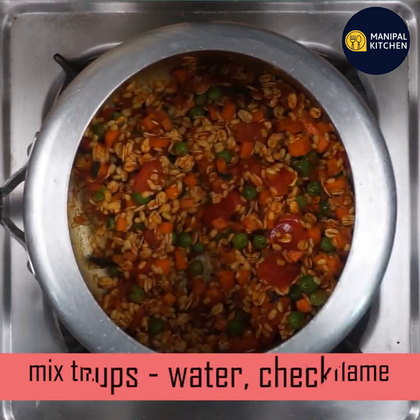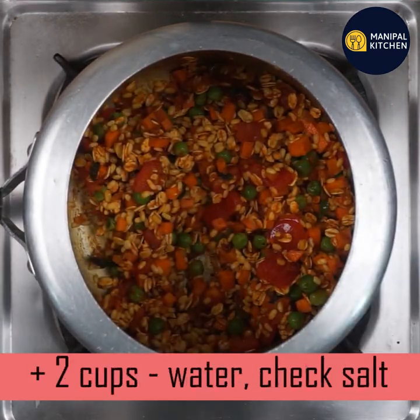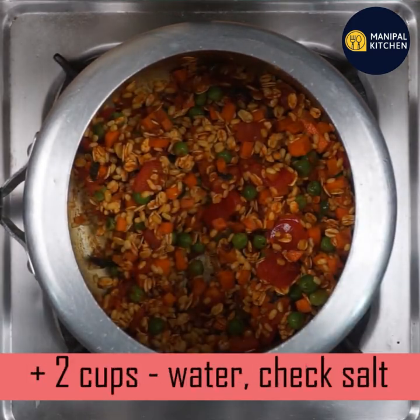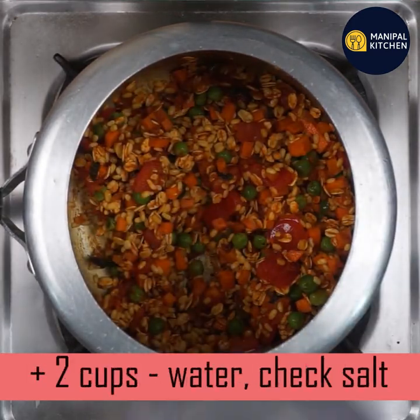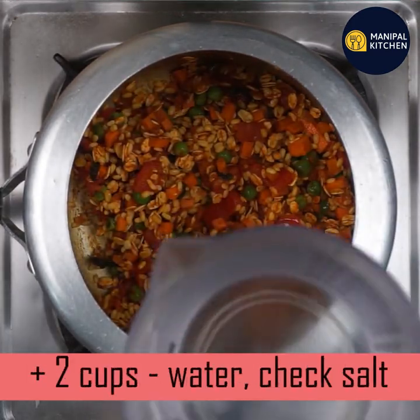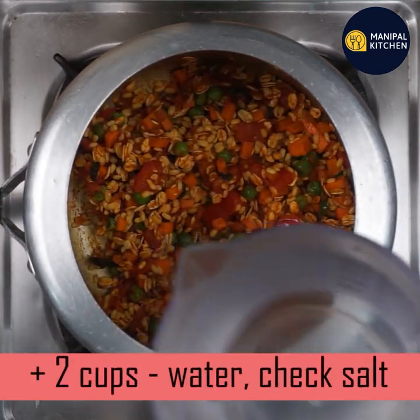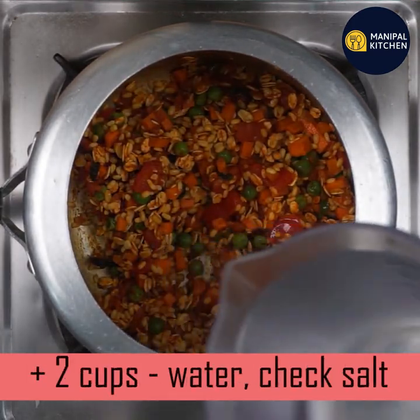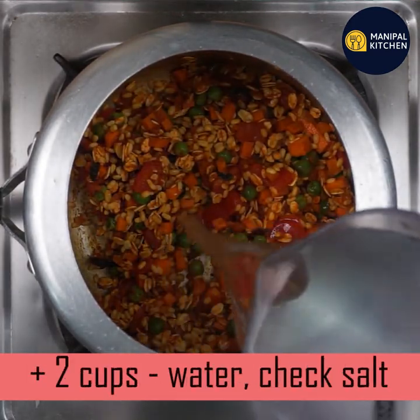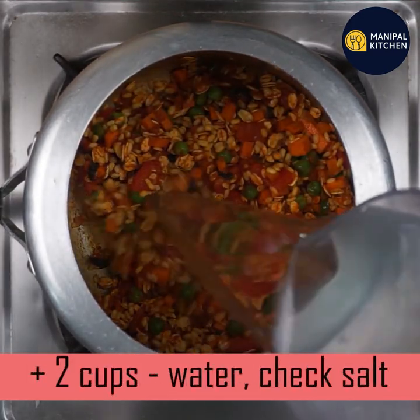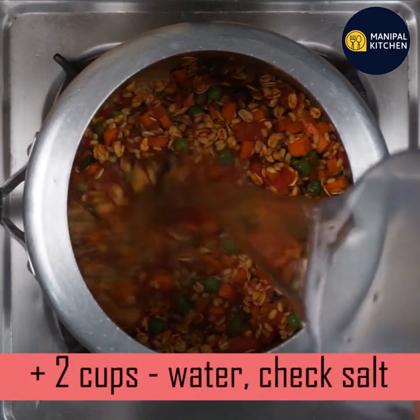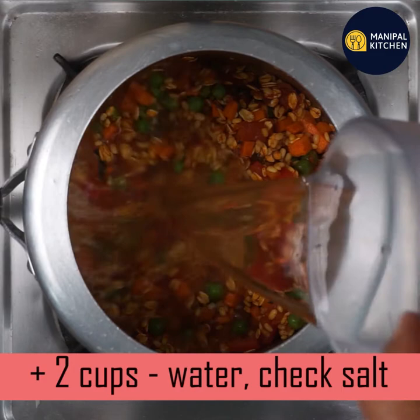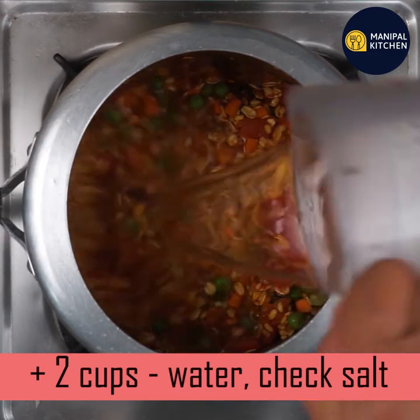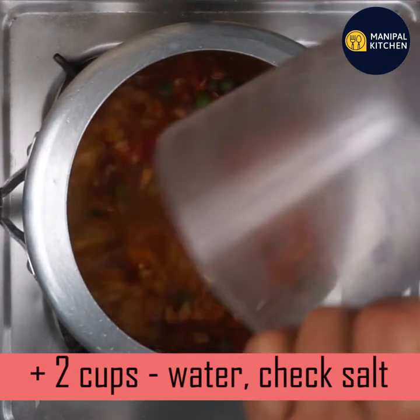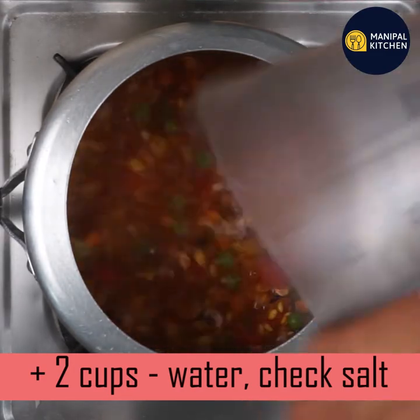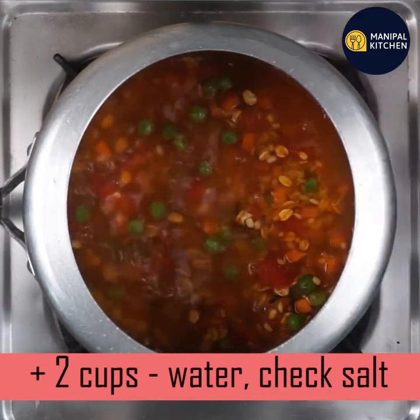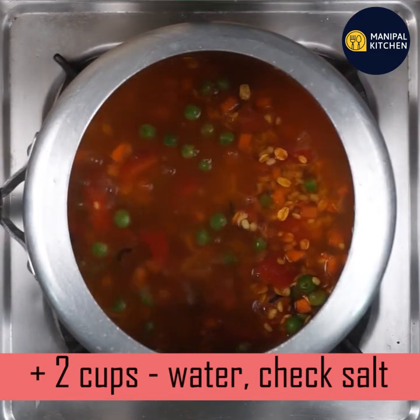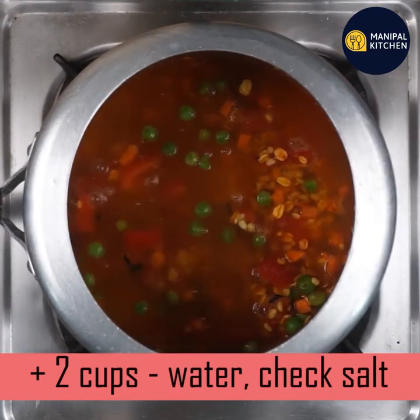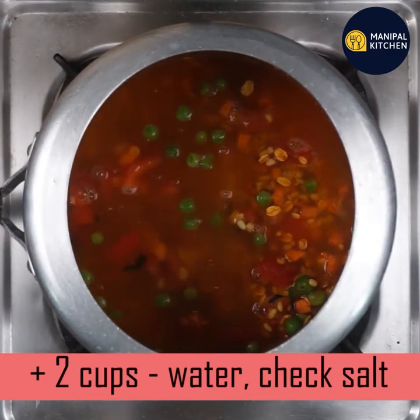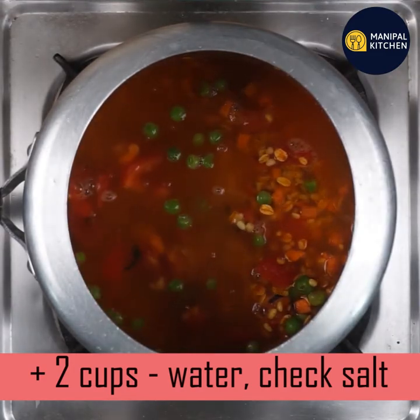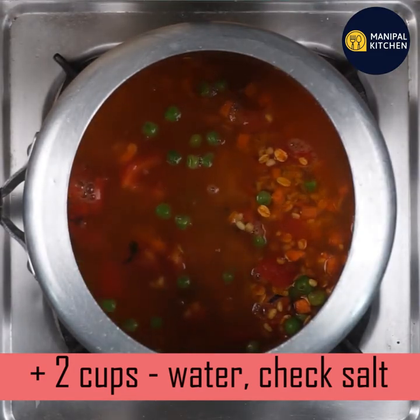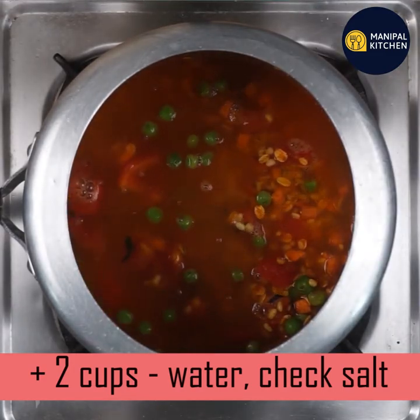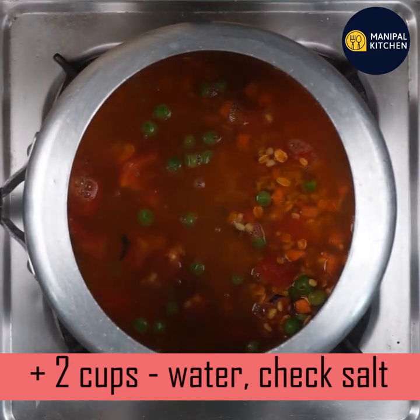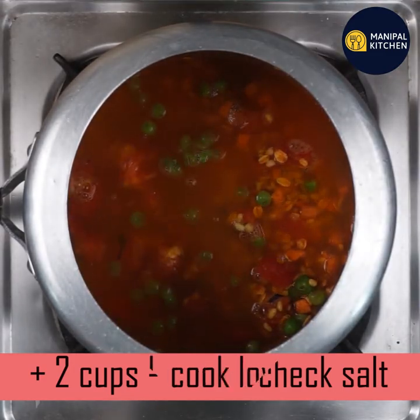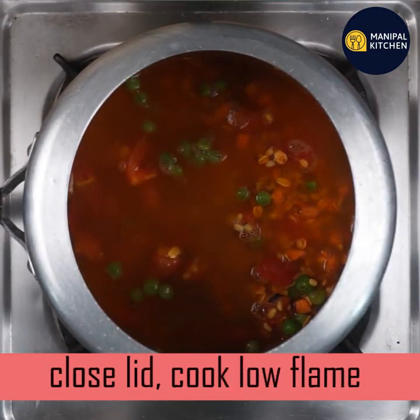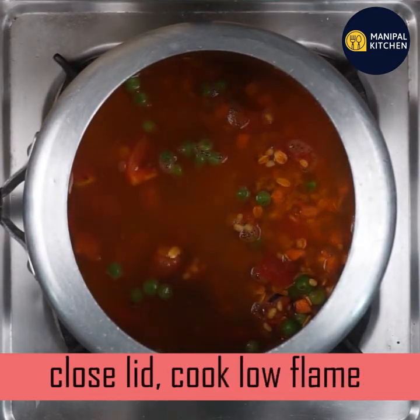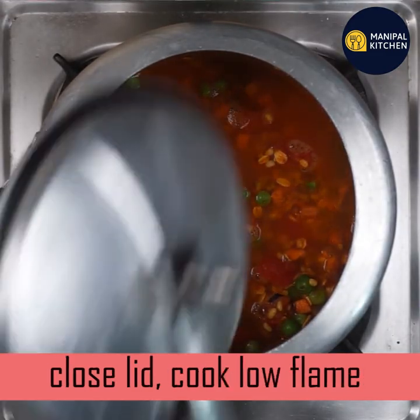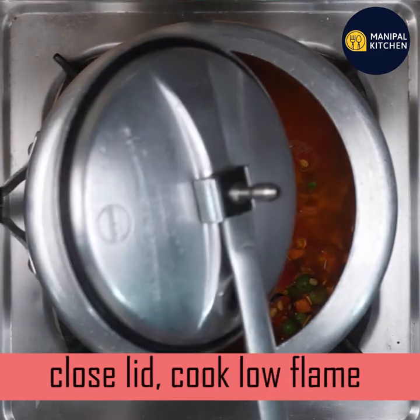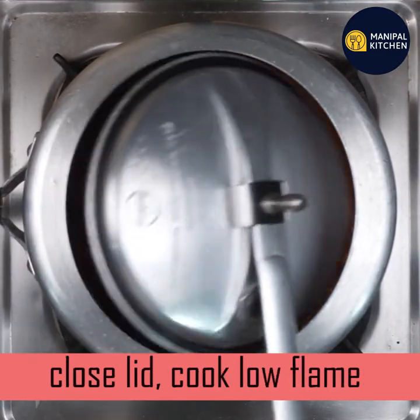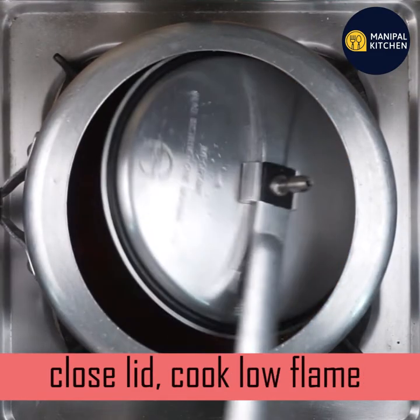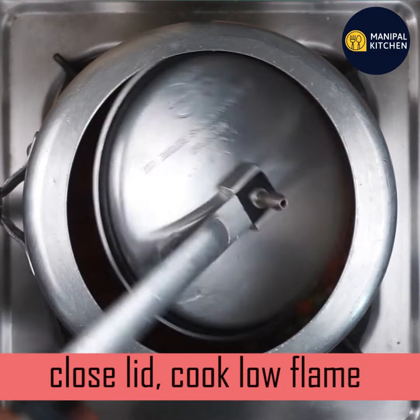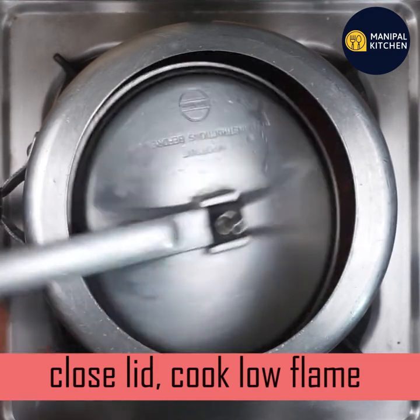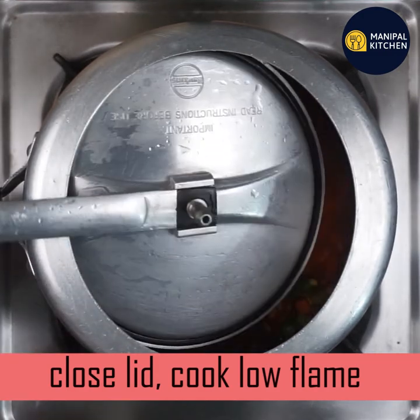Add 2 cups of water. Check the salt. Close the lid.